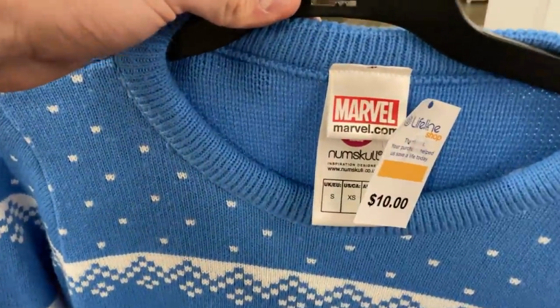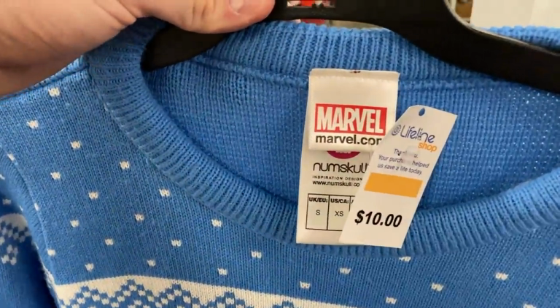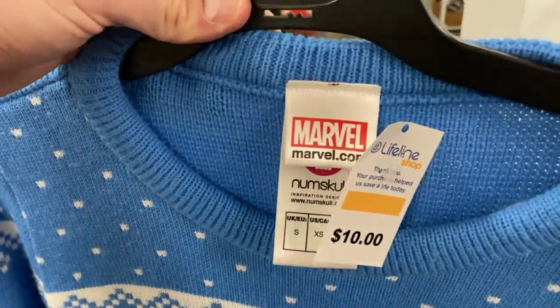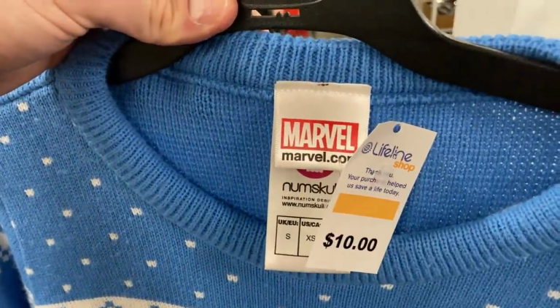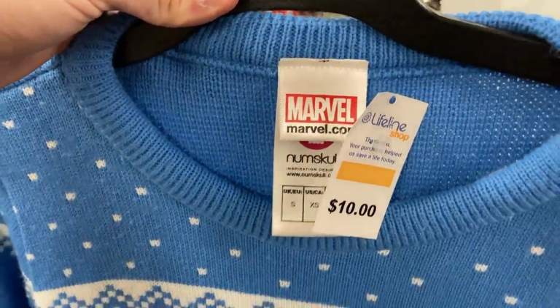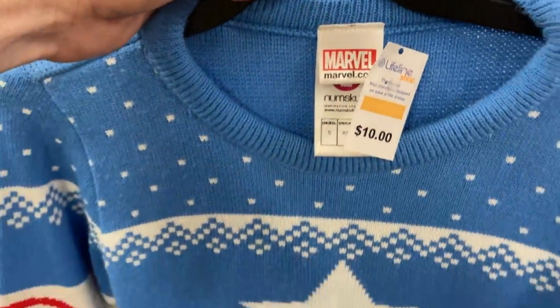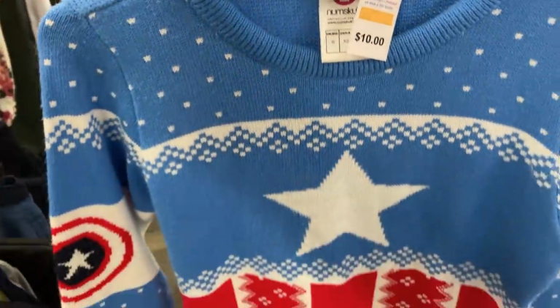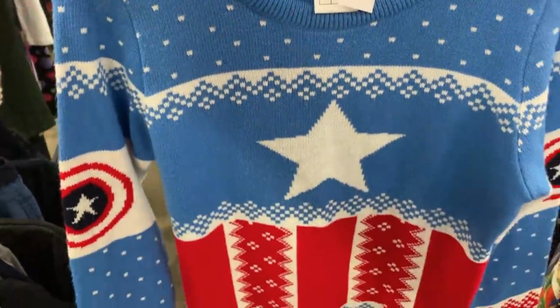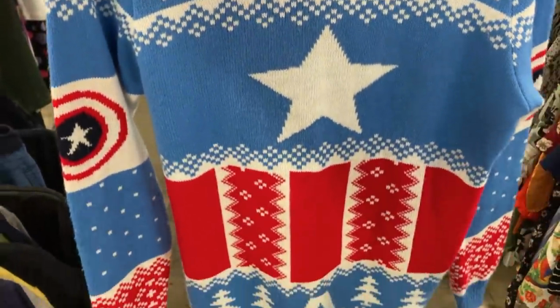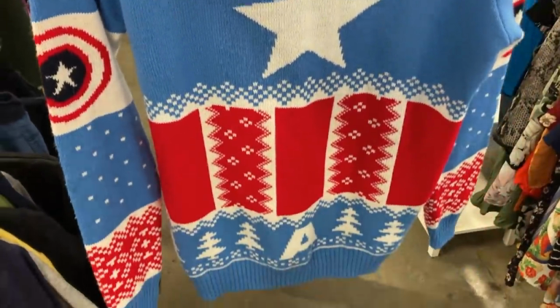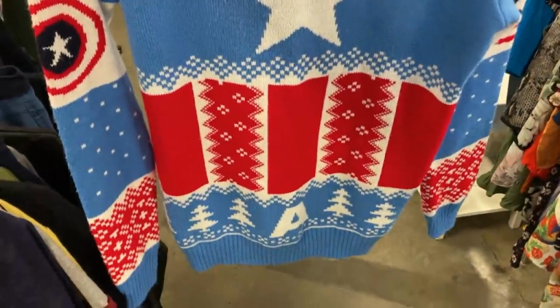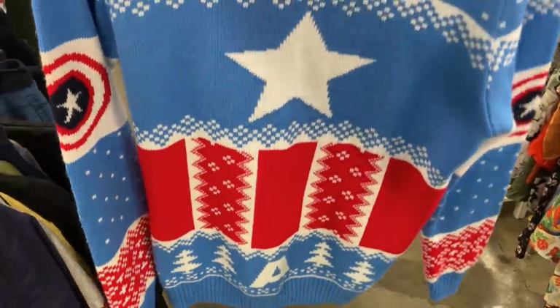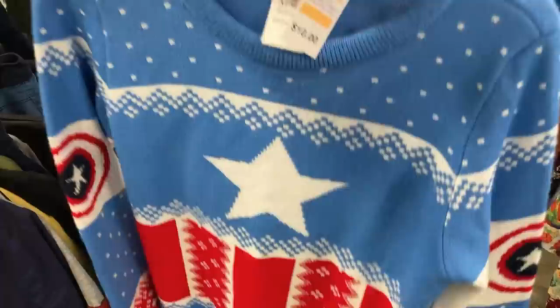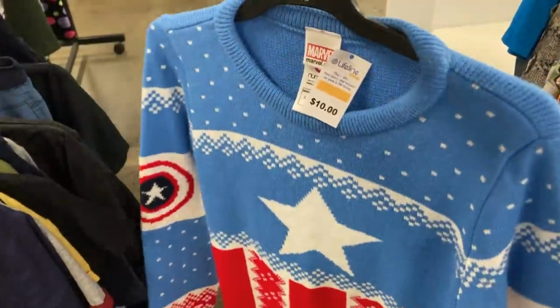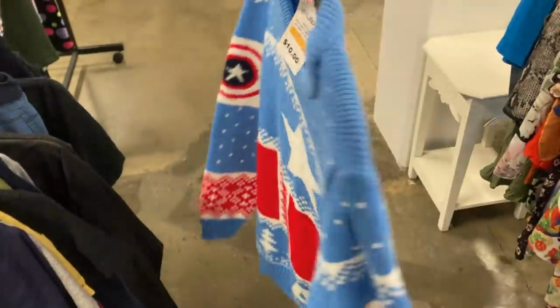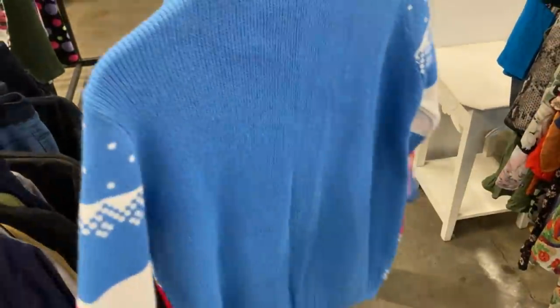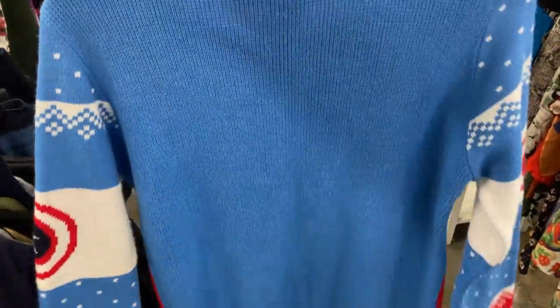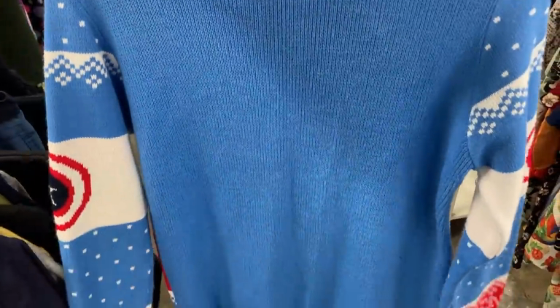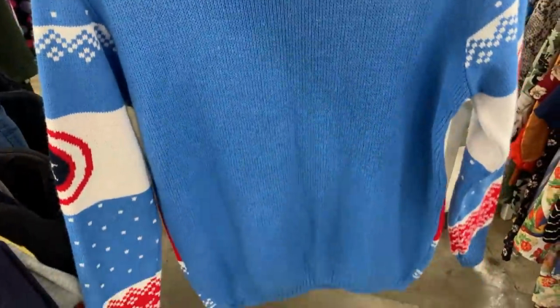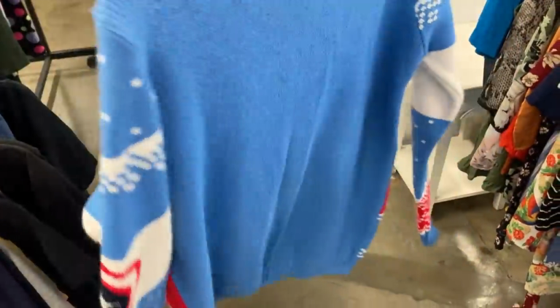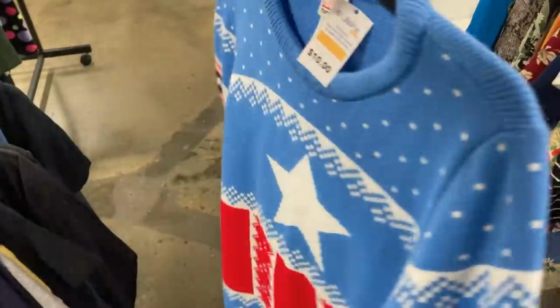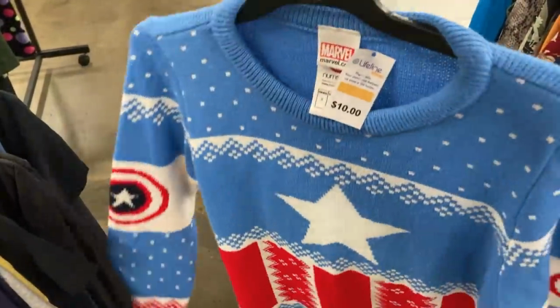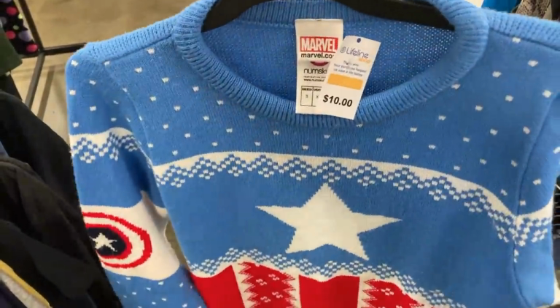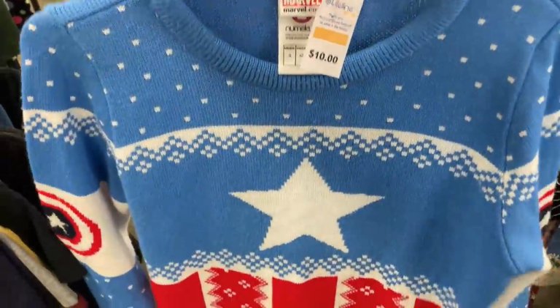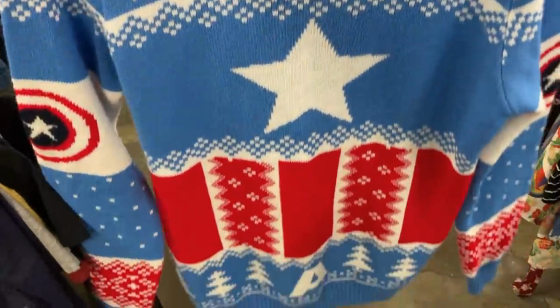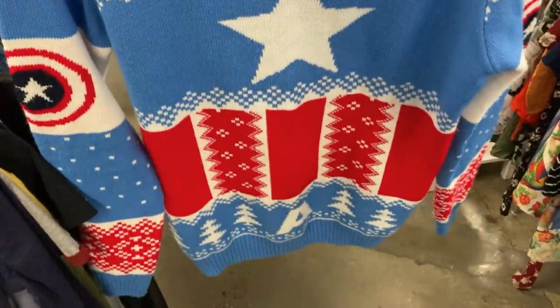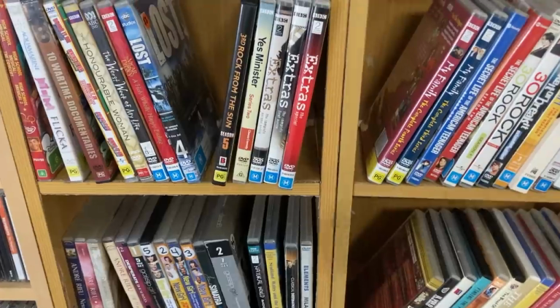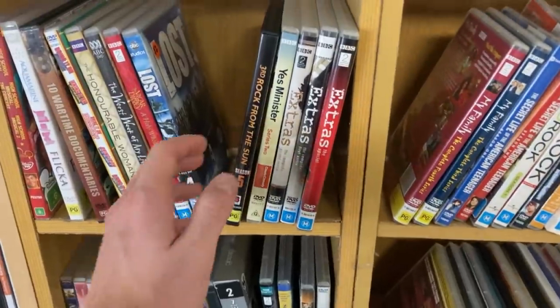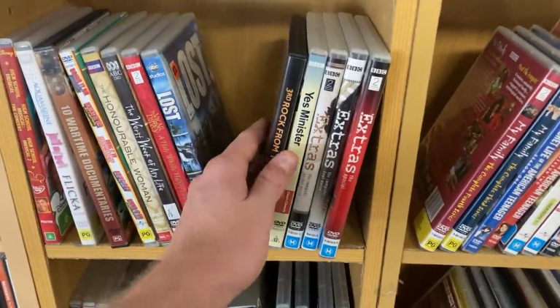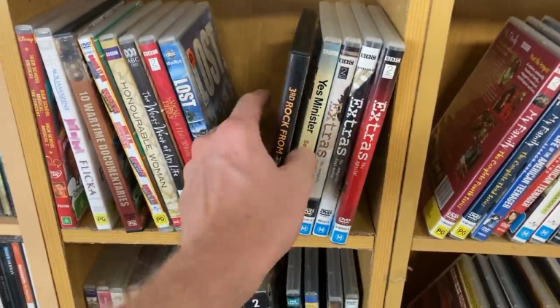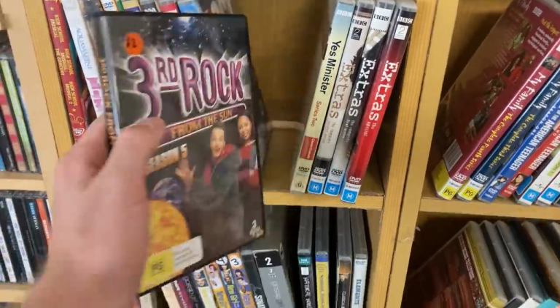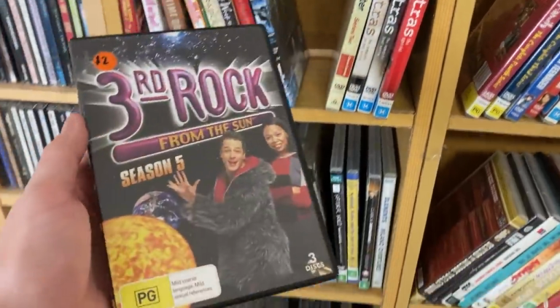This was an Instagram viewer poll question — a Marvel extra small sweater. I don't normally buy these sort of novelty items. I'm putting it up to you guys to get your thoughts on it. Let me know what you guys would do if you were in the thrift for $10 yourself.